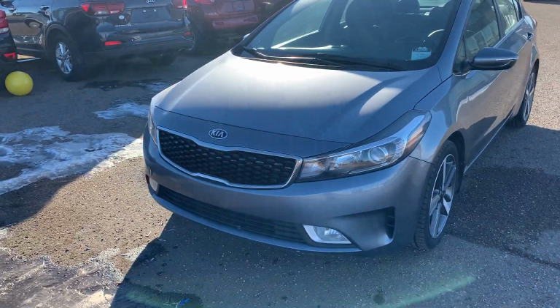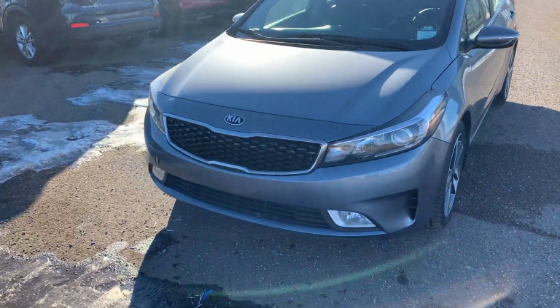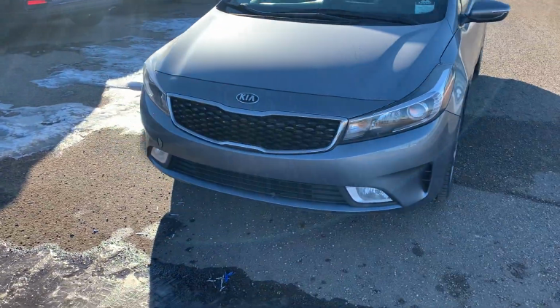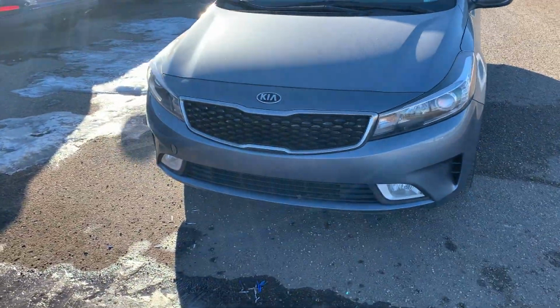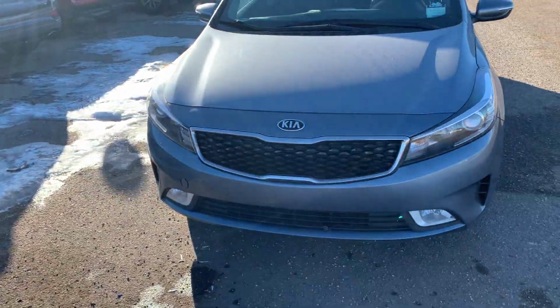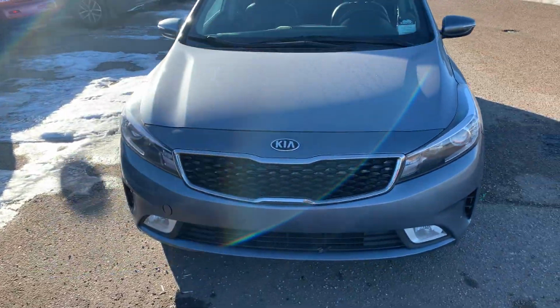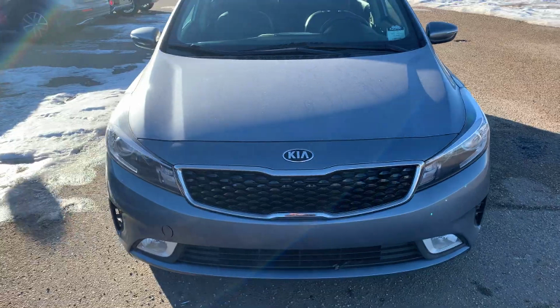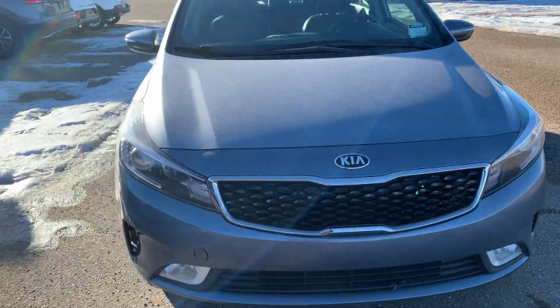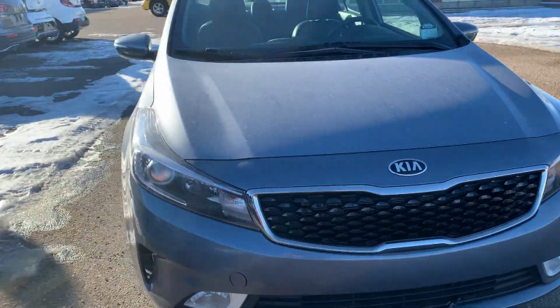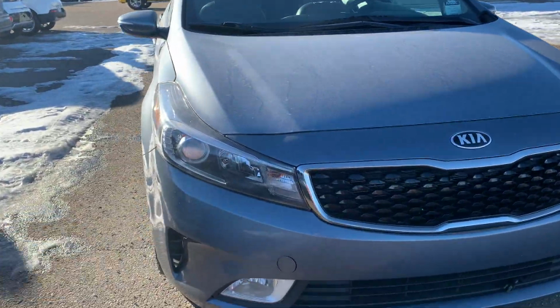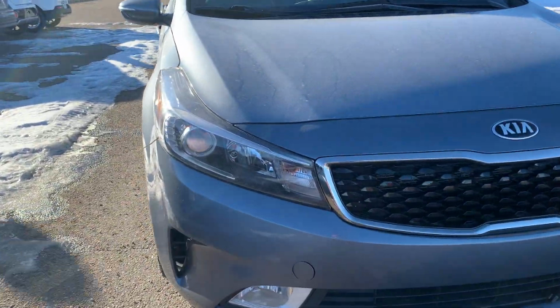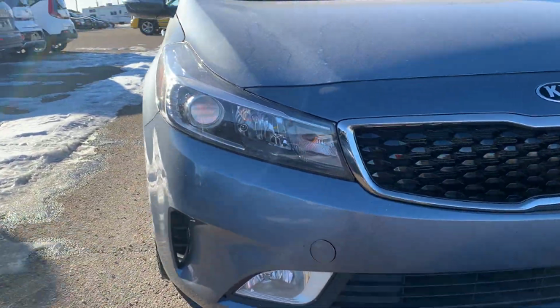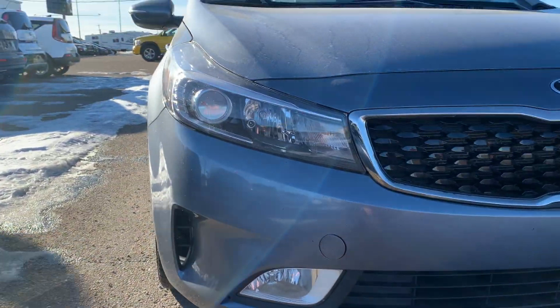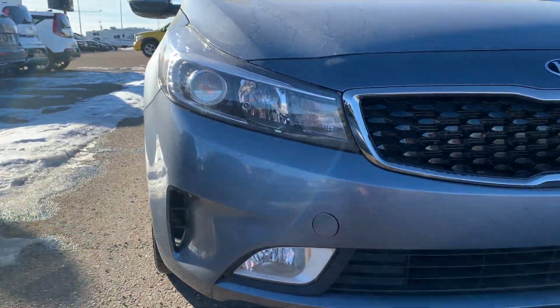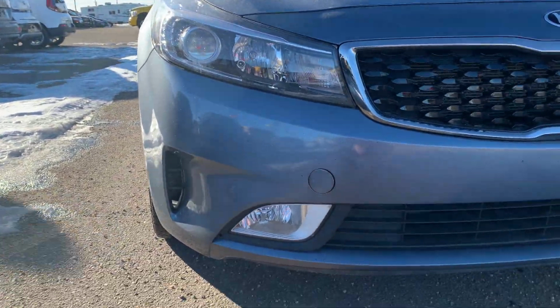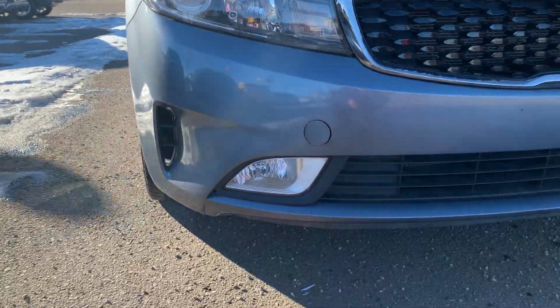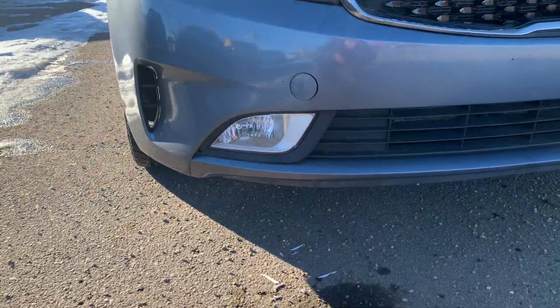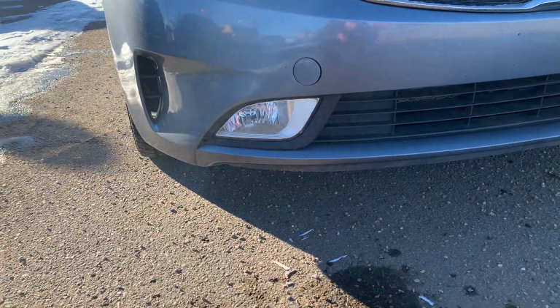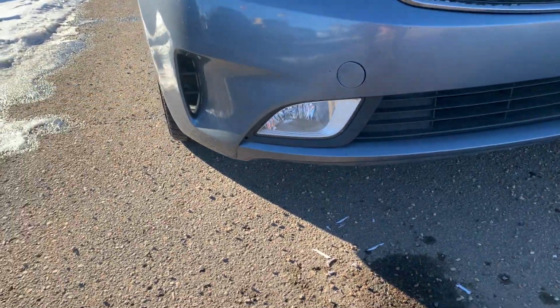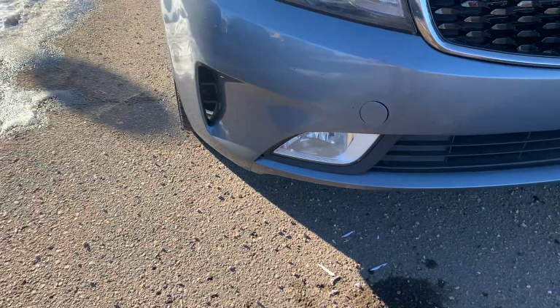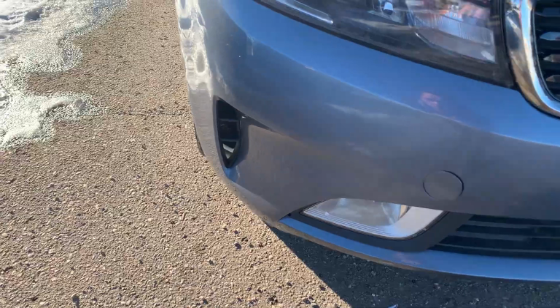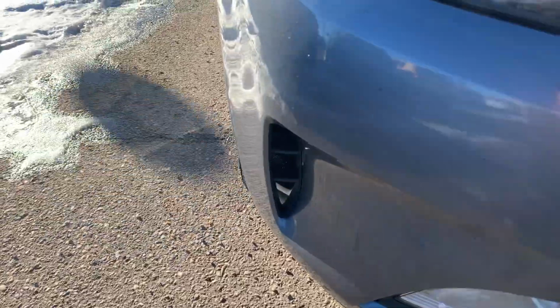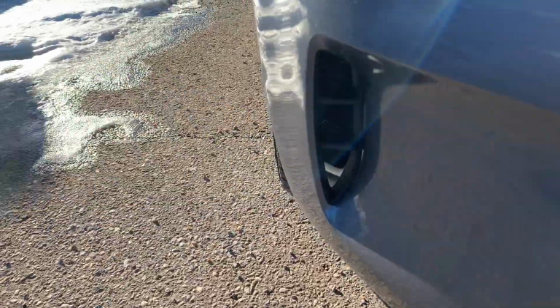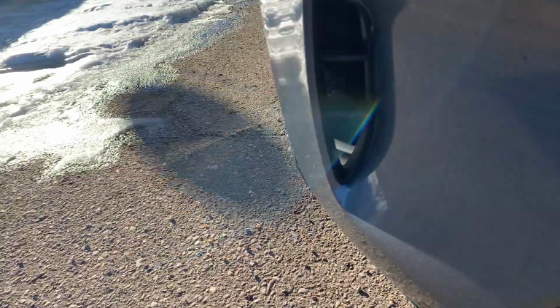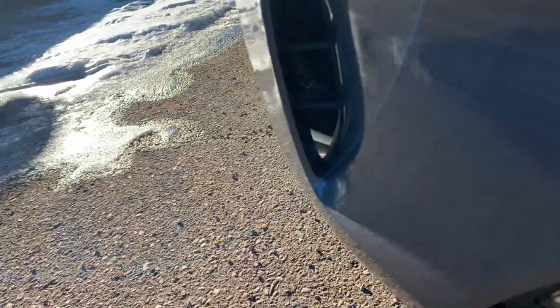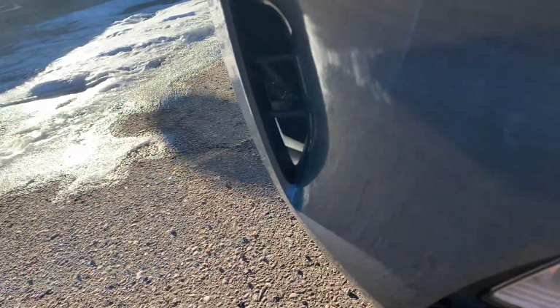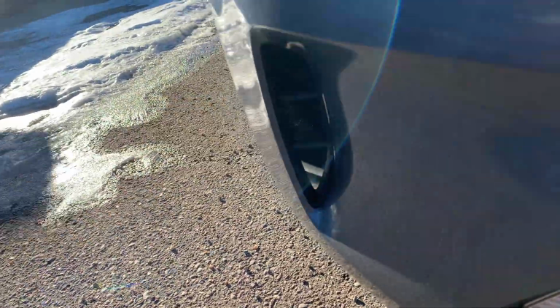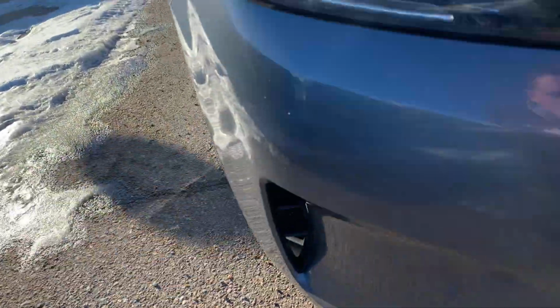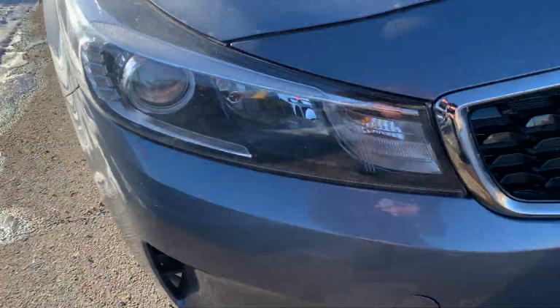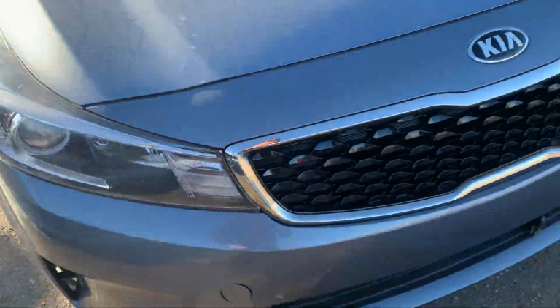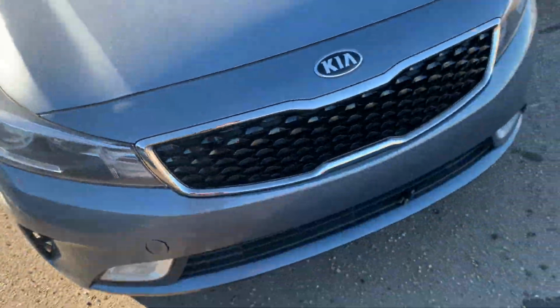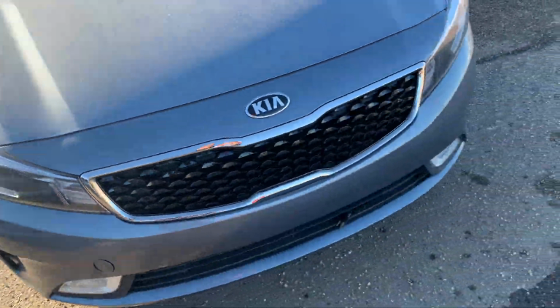As you can see it's got a nice grey colour. We have our projection headlights, fog lights down below. We have some vents on the side of the bumper here, very sporty looking.